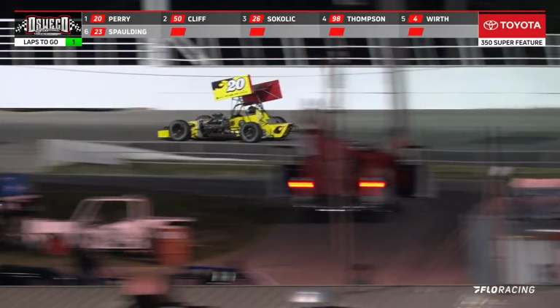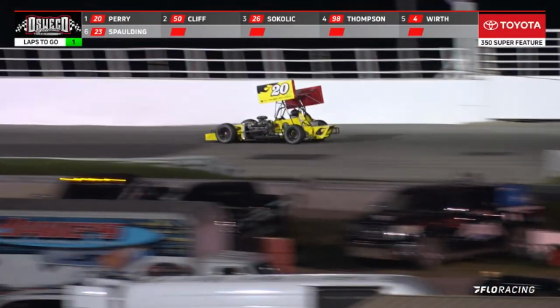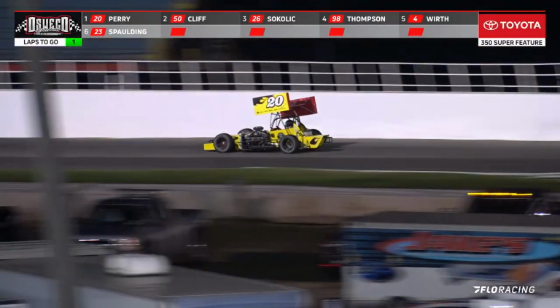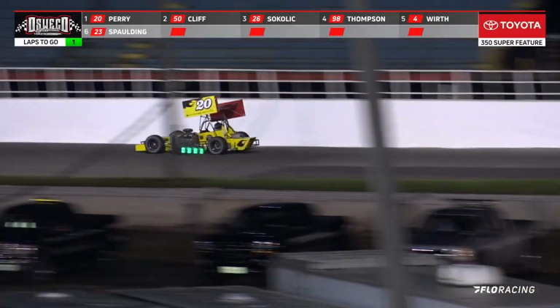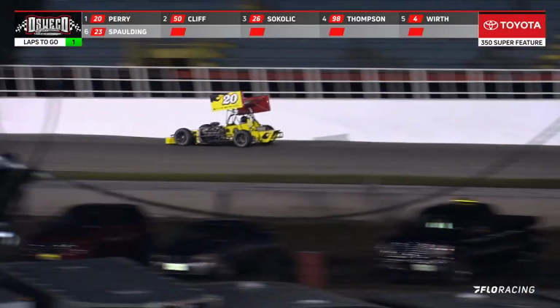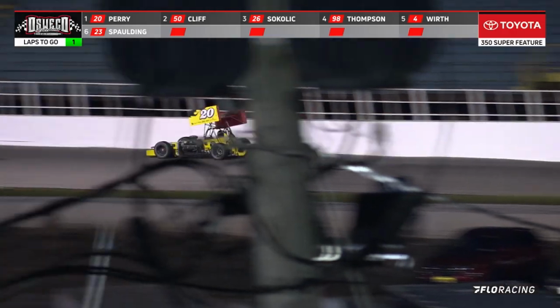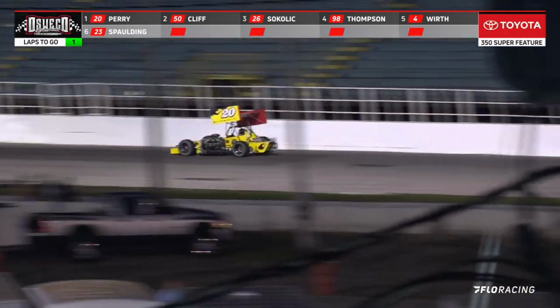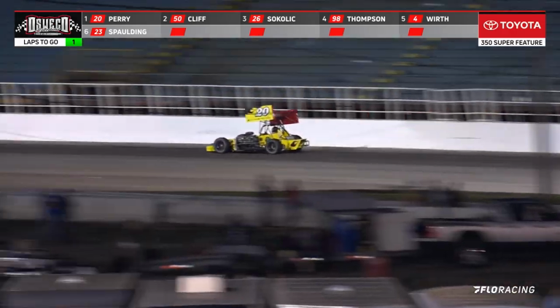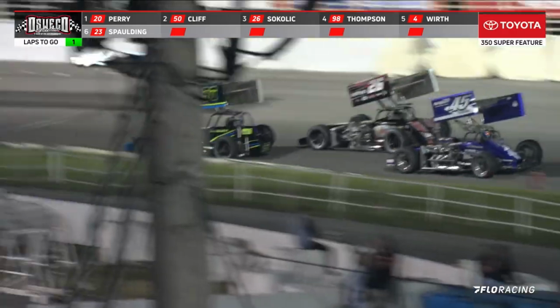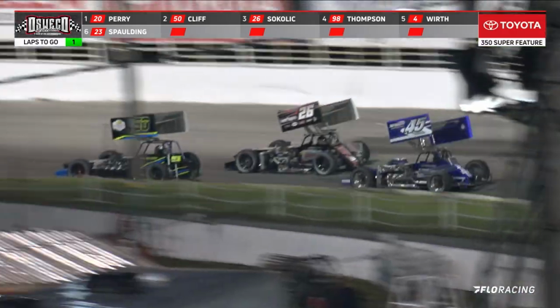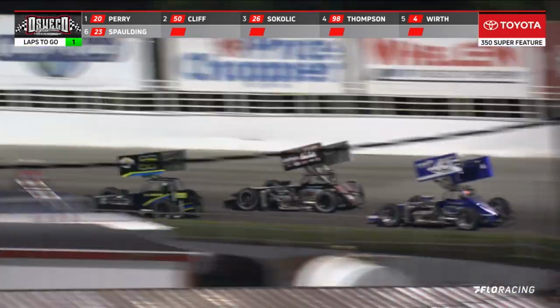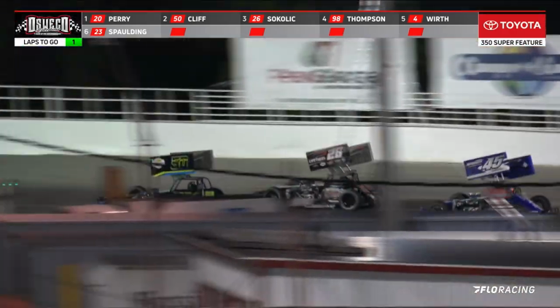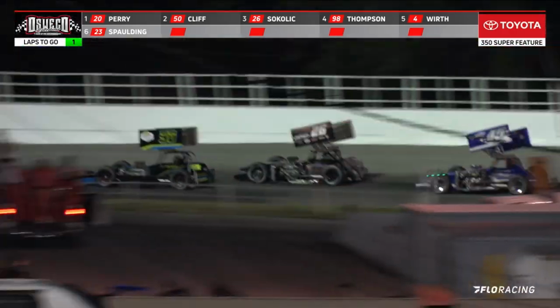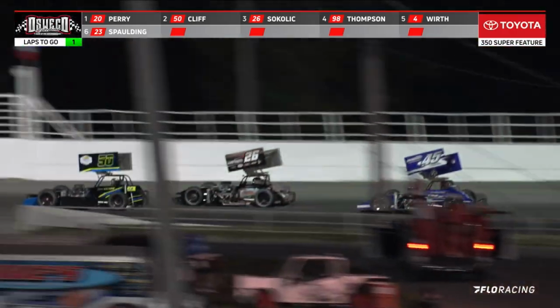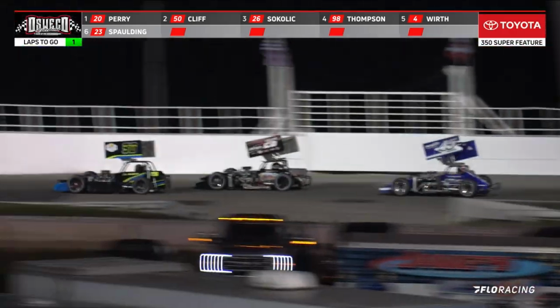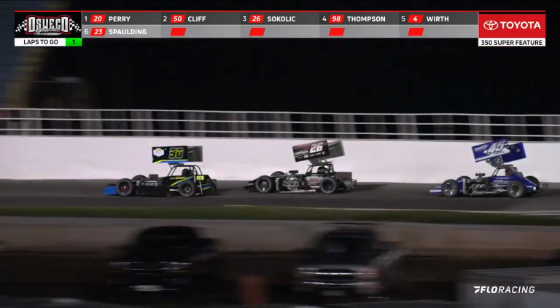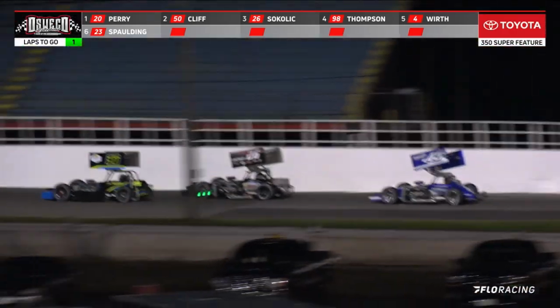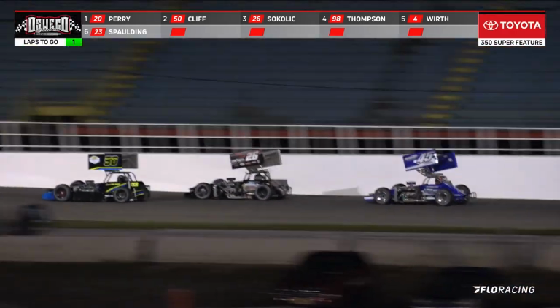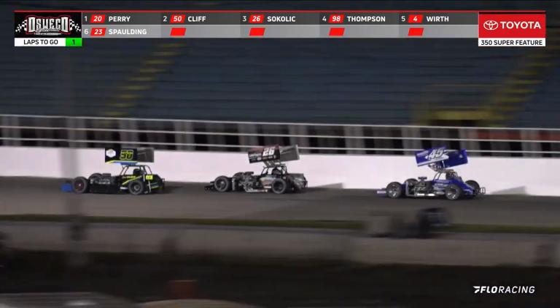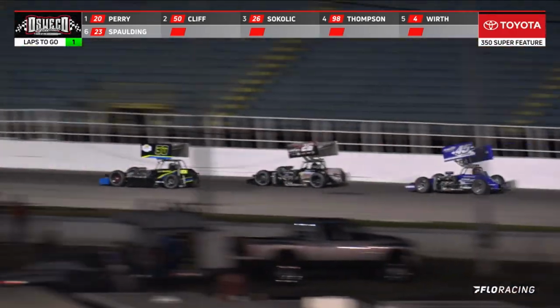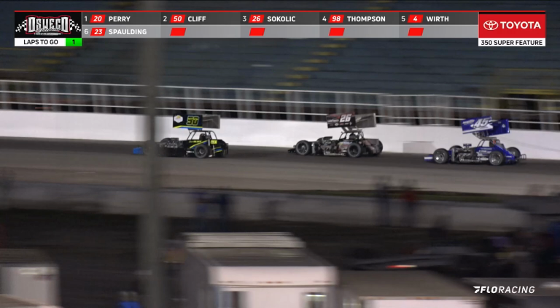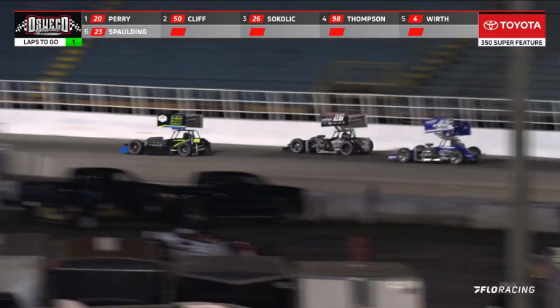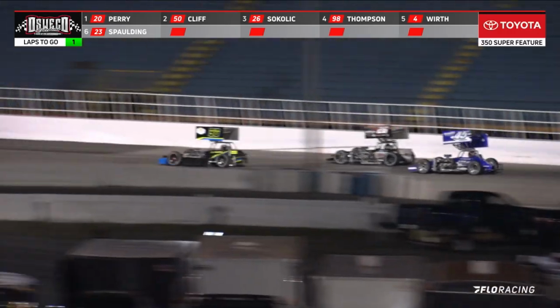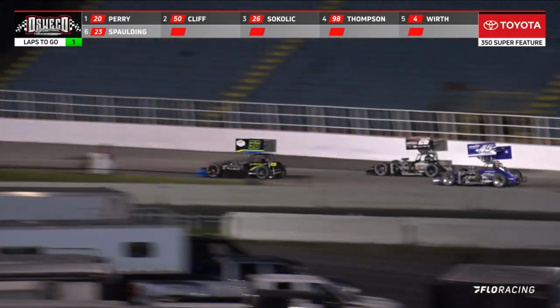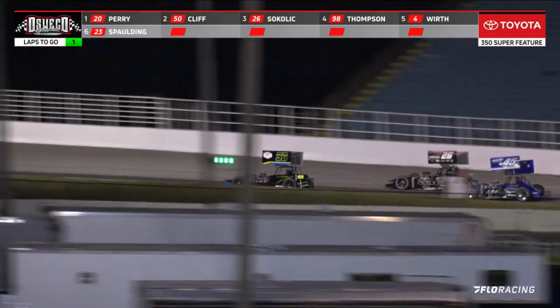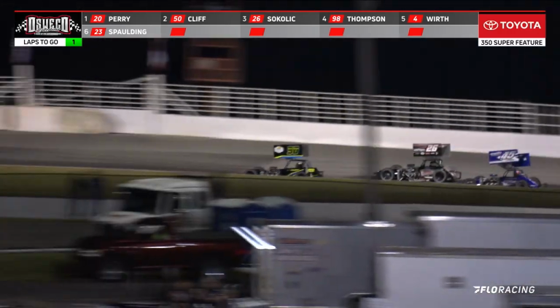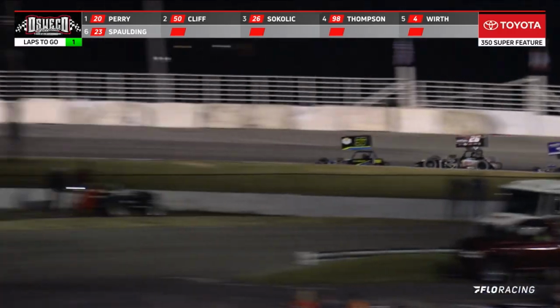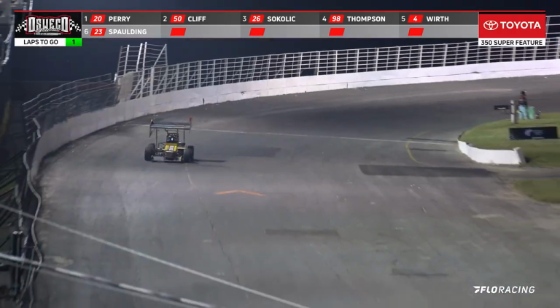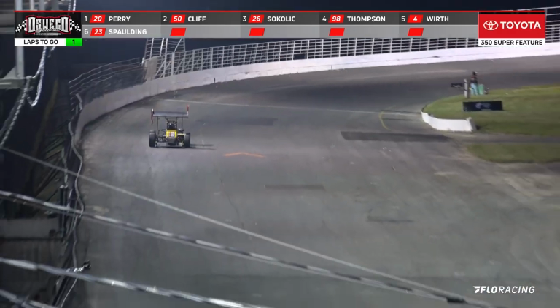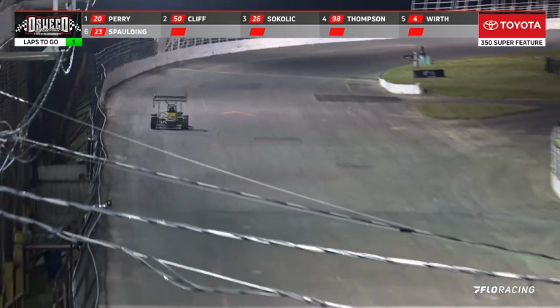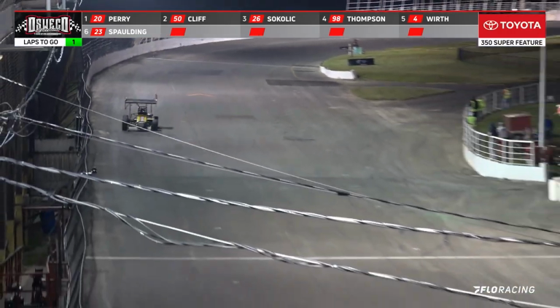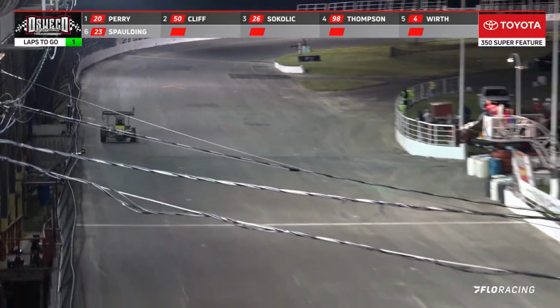Here's Dave Cliff, and now Schokolick up to the outside, going around the 45. Tyler Thompson — Schokolick moves up to second with a great move down here in the corner. Now the 45 battles back to the inside.